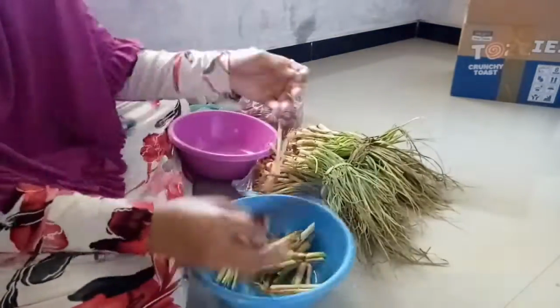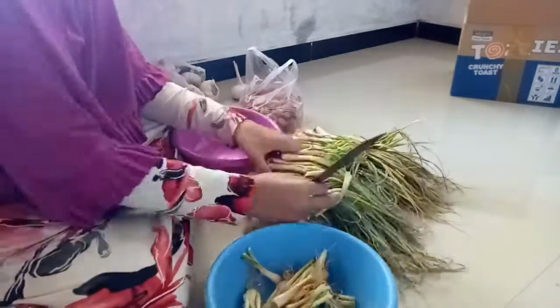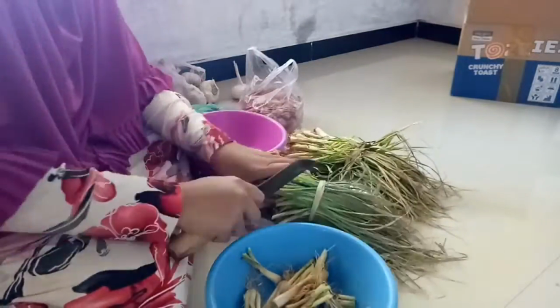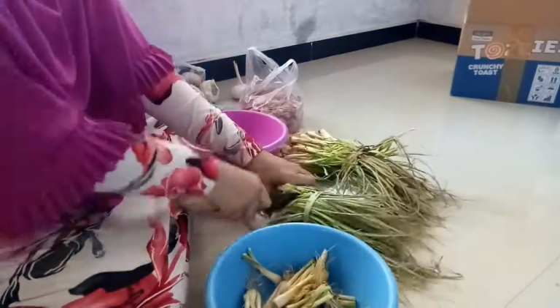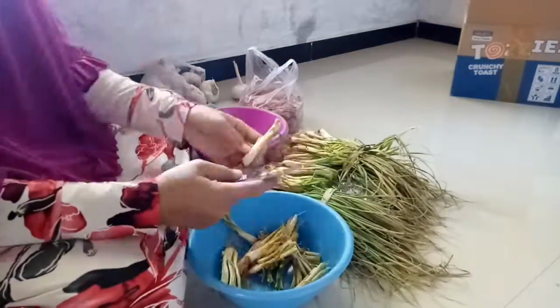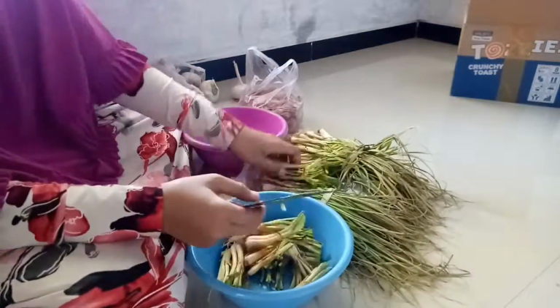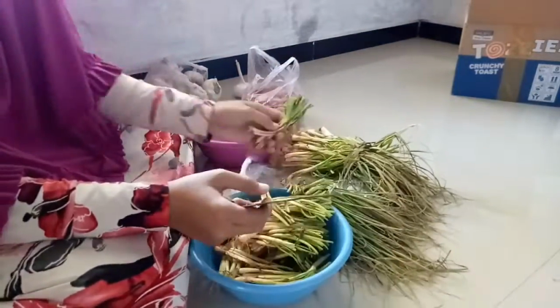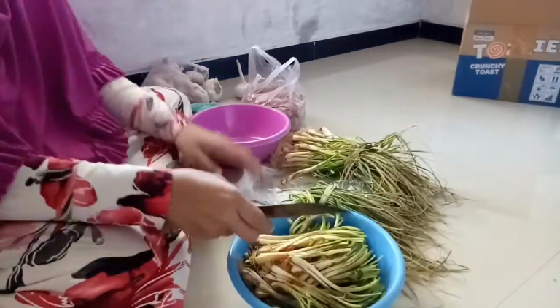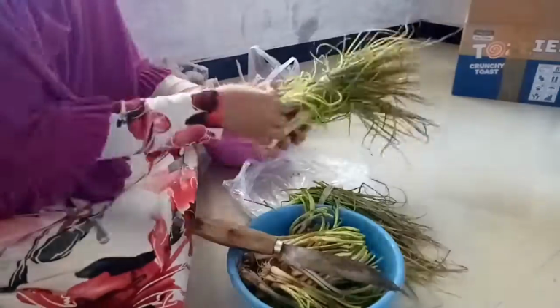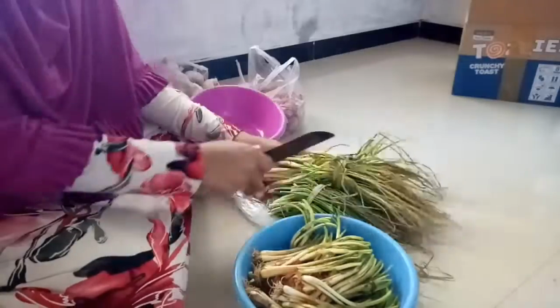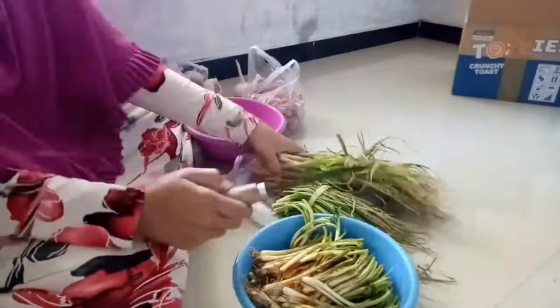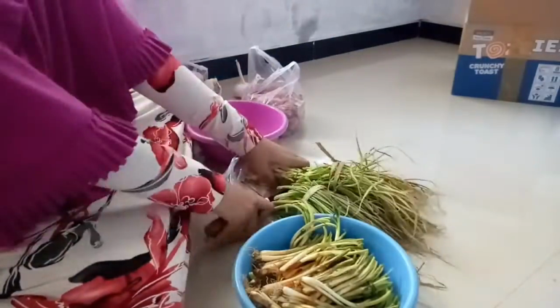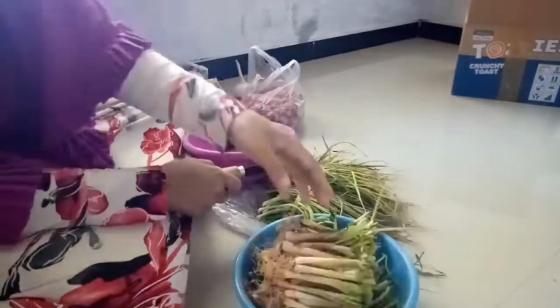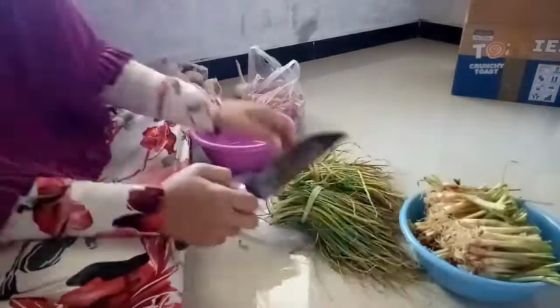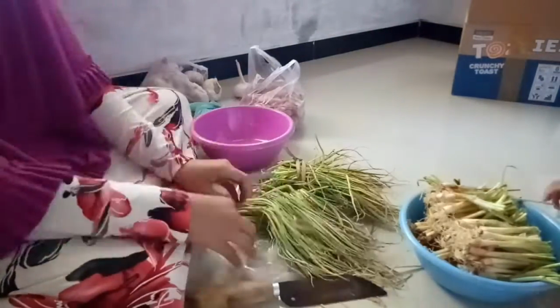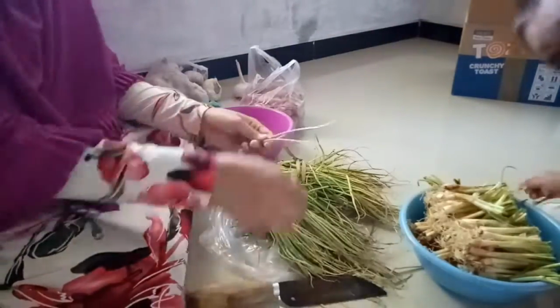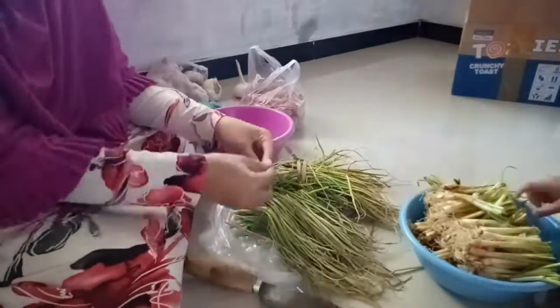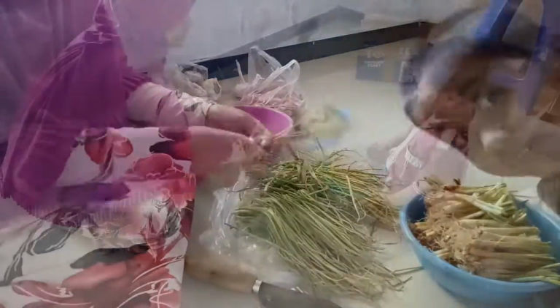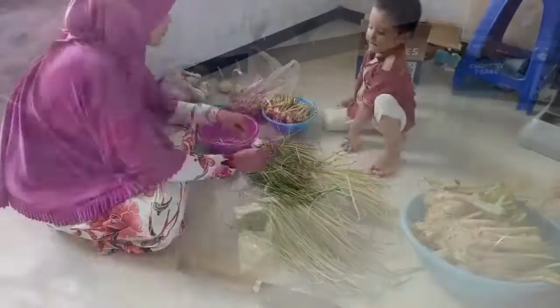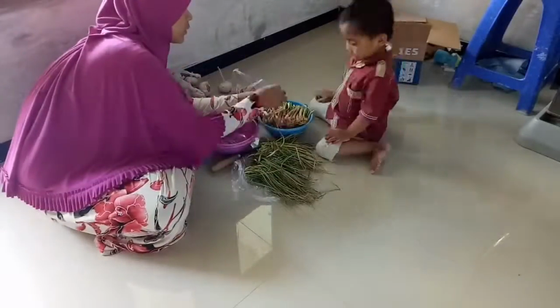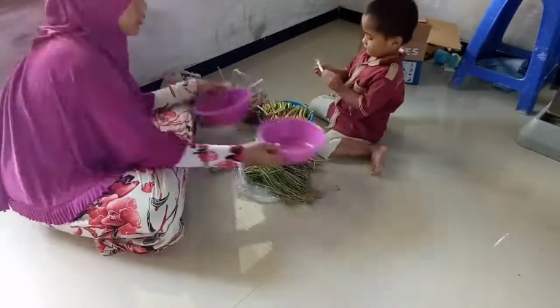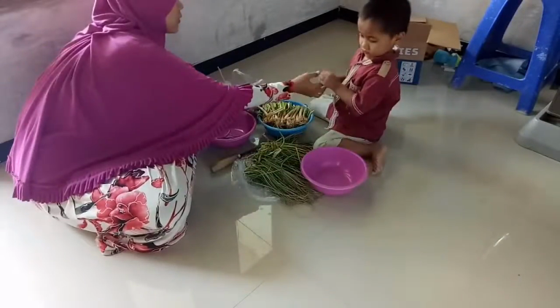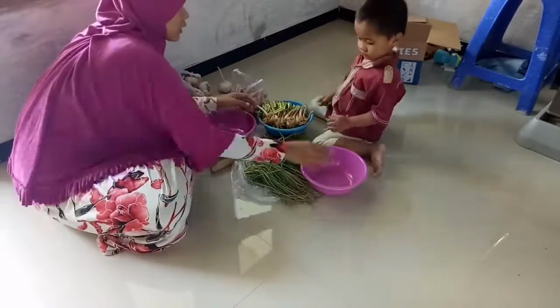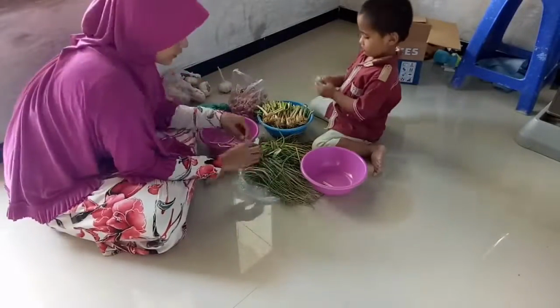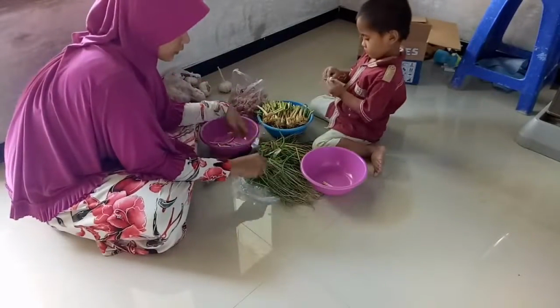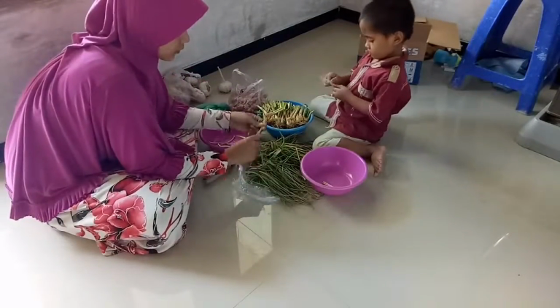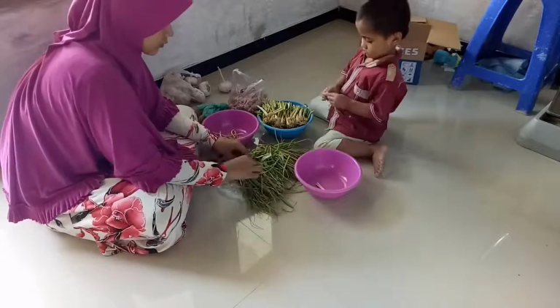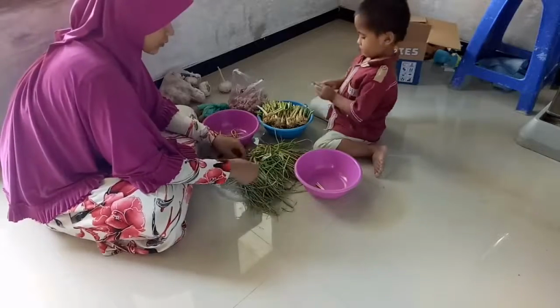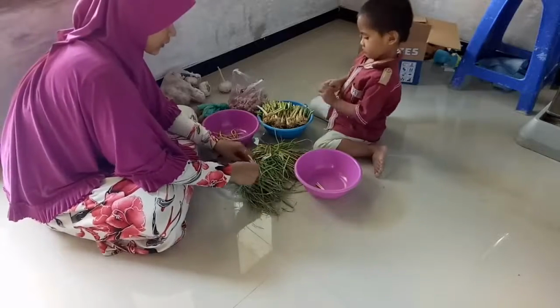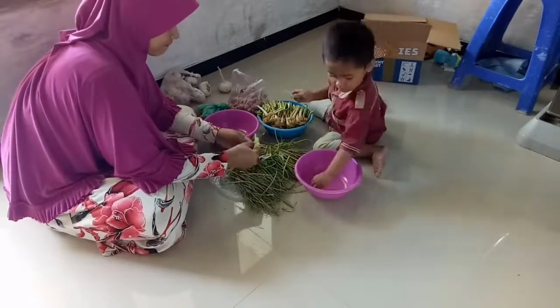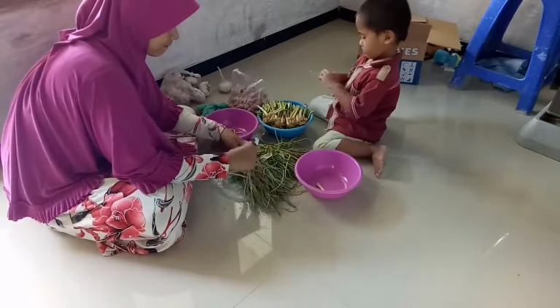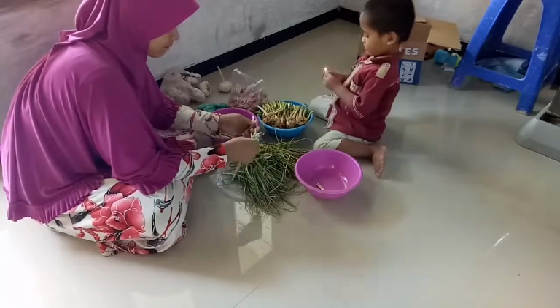Assalamualaikum warahmatullahi wabarakatuh. Hai semuanya, hai teman-teman, apa kabar? Lanjutnya, keesokan harinya setelah makan-makan bersama, ini Umi mau melanjutkan kegiatan.